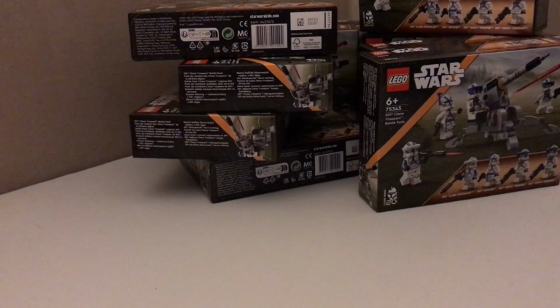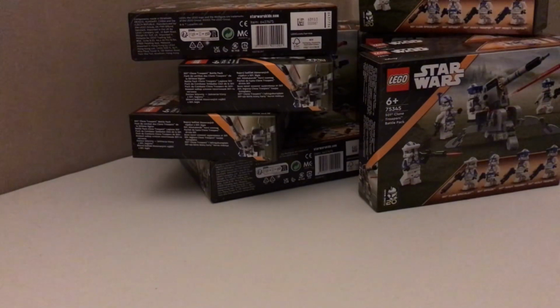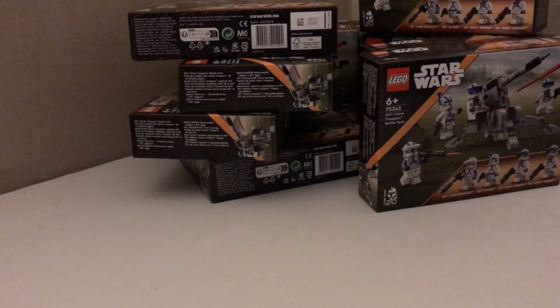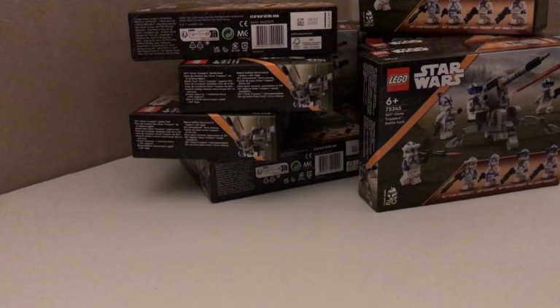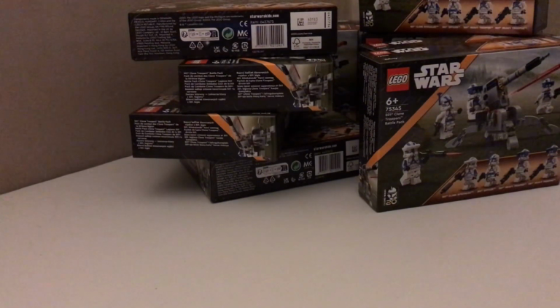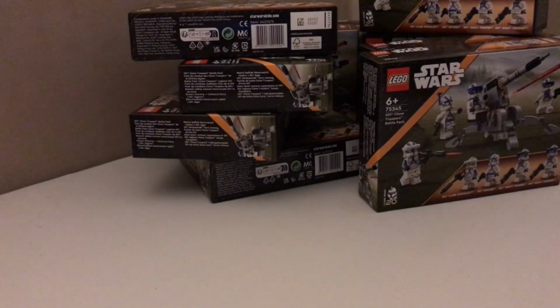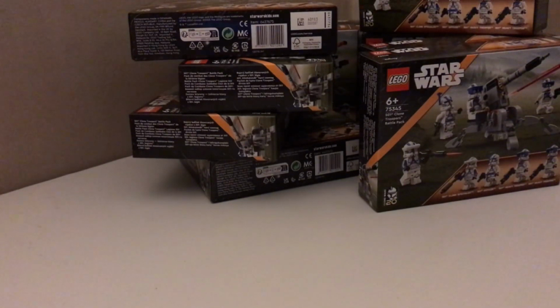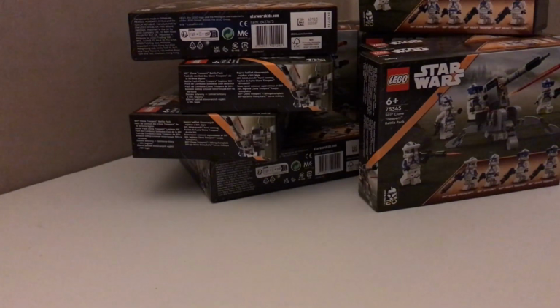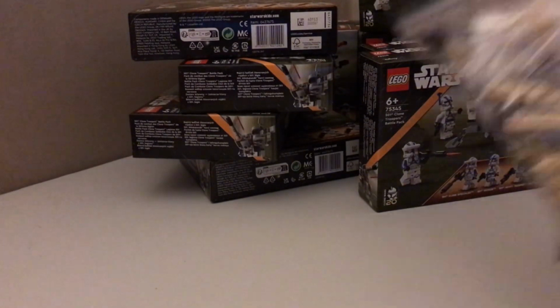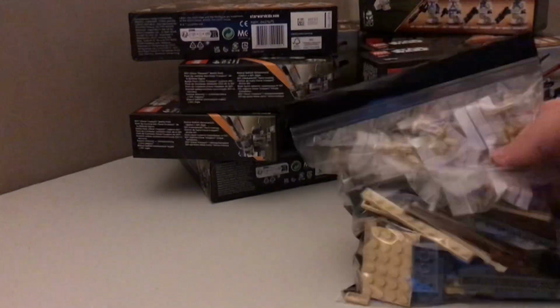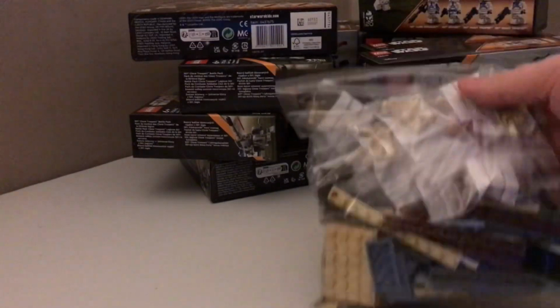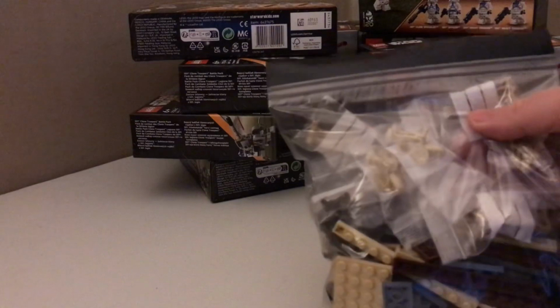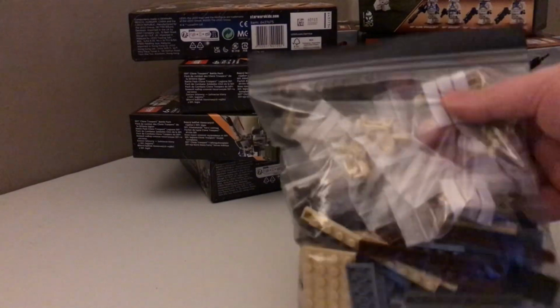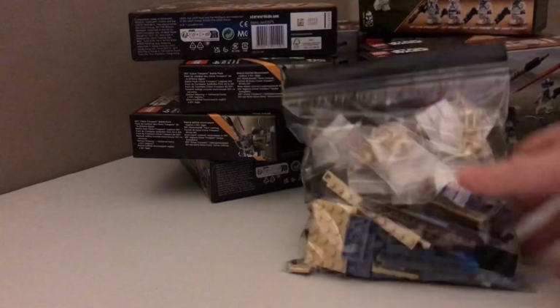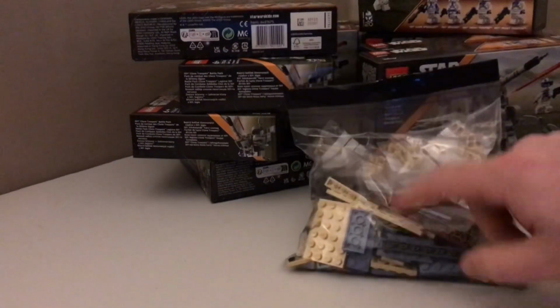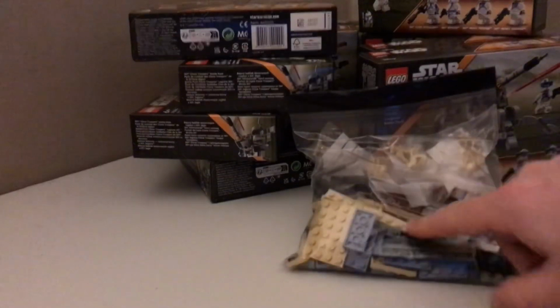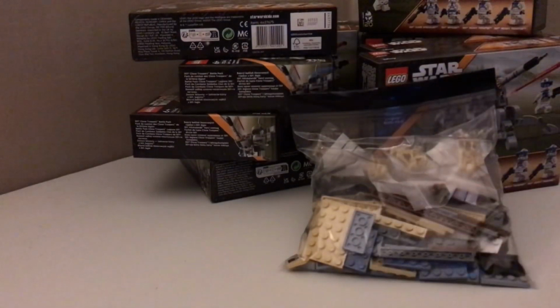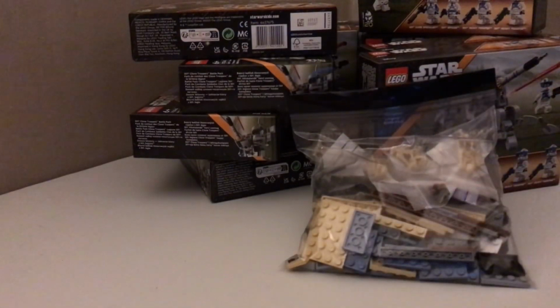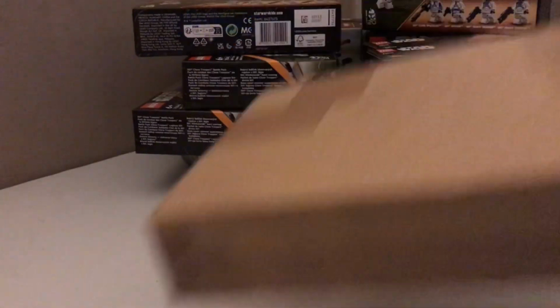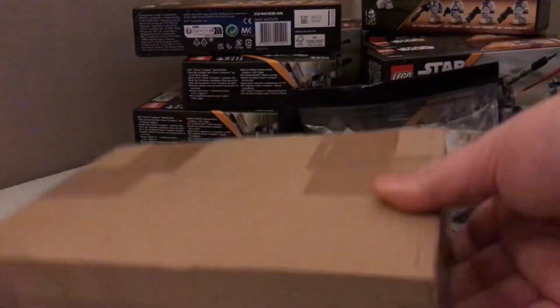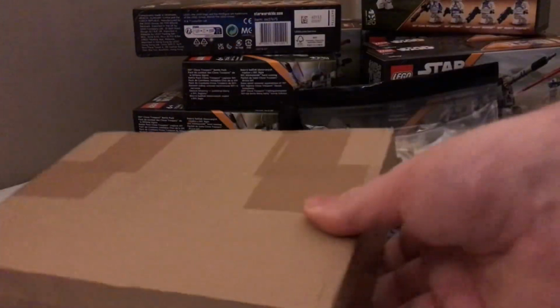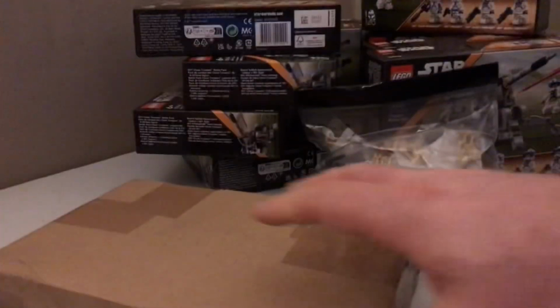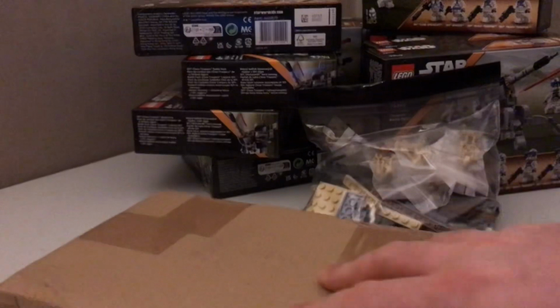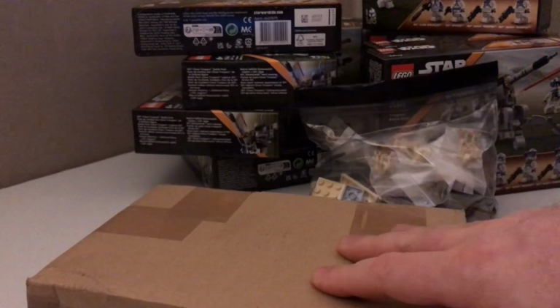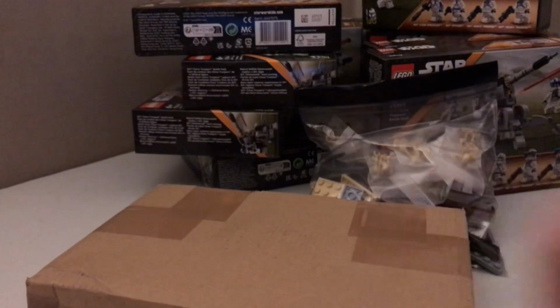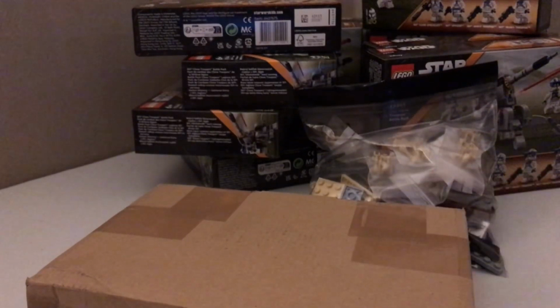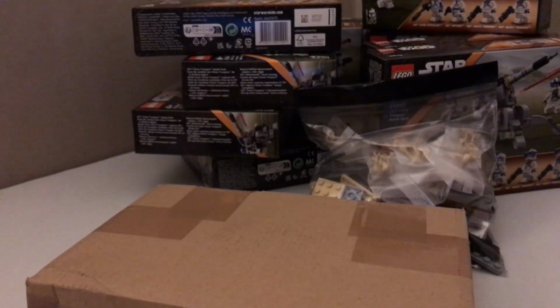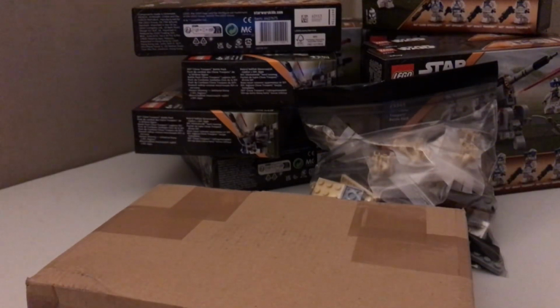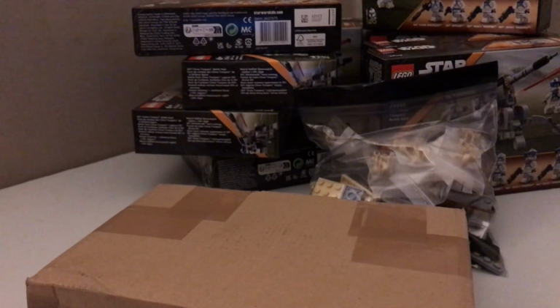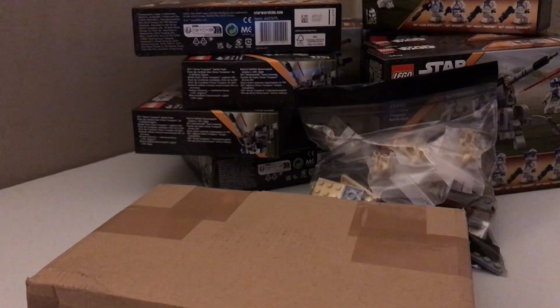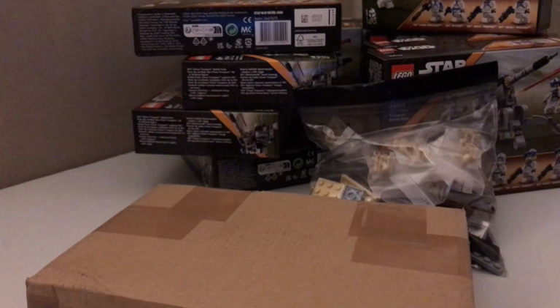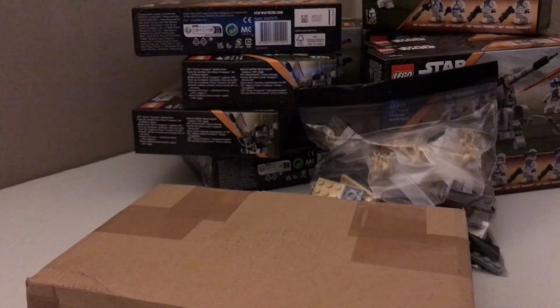I also found a brick seller that lives near me and he was kind enough to sell me some droids and a lot of parts I need for some vehicles. And I also got this package. I'm gonna open it all up for you so you can see what it's all about.